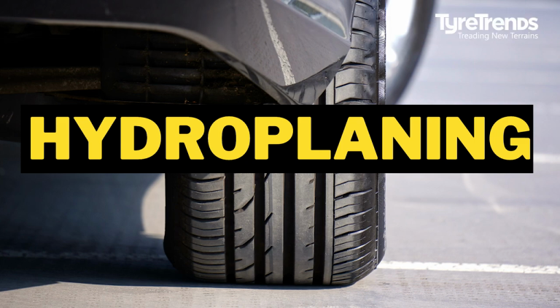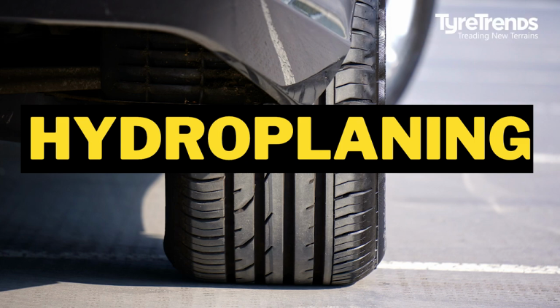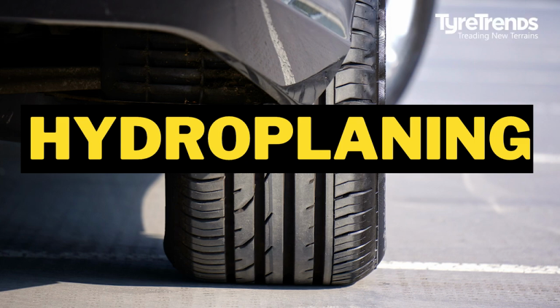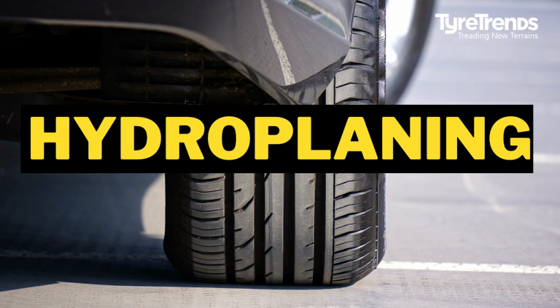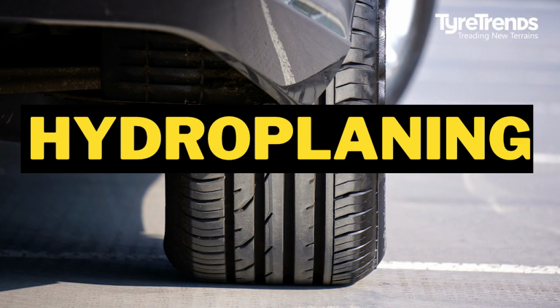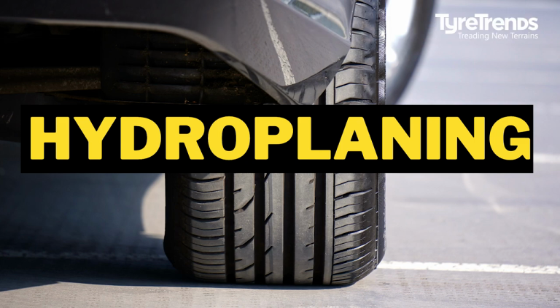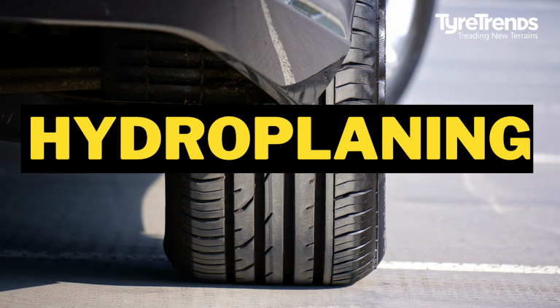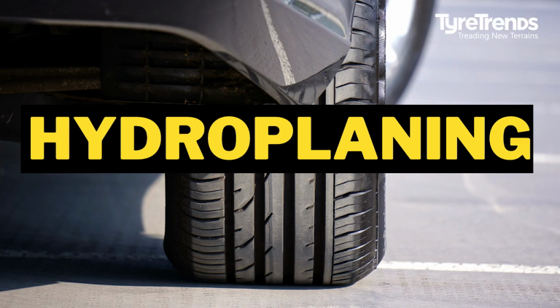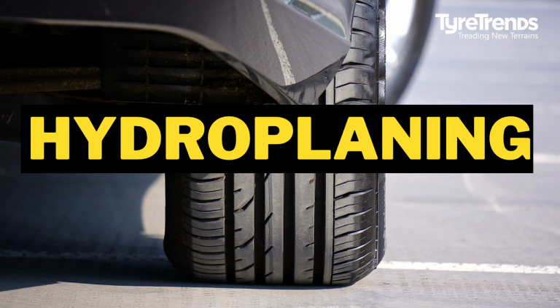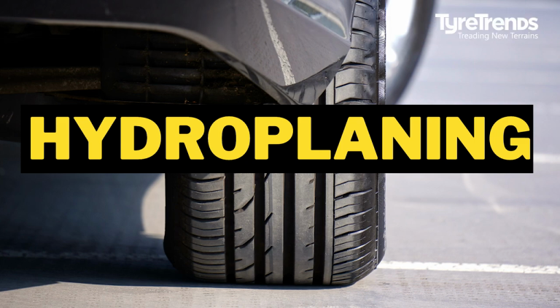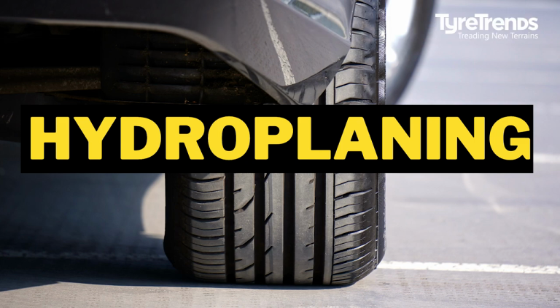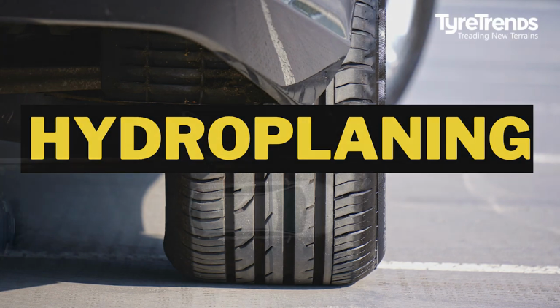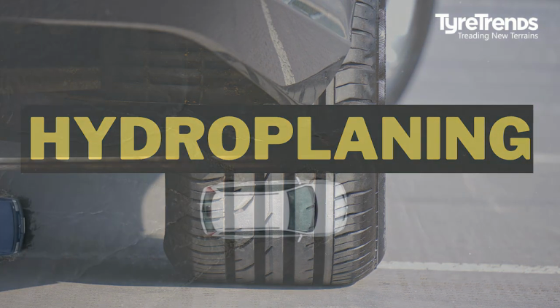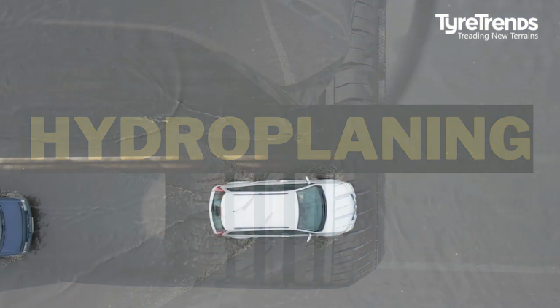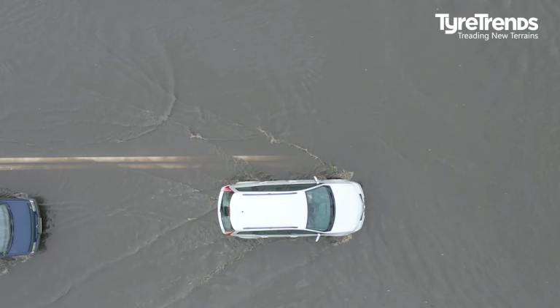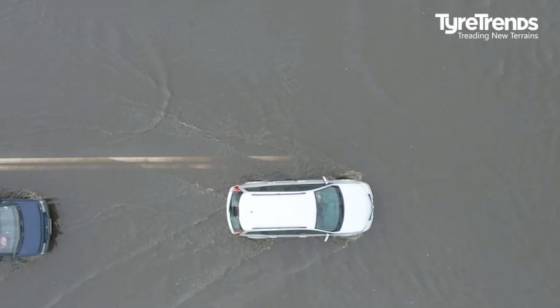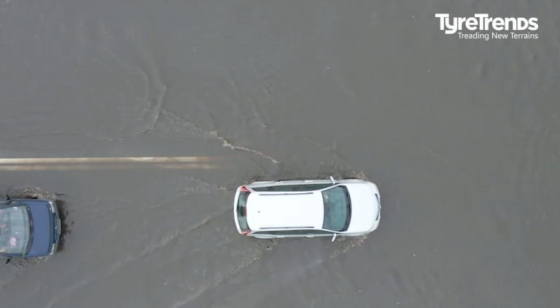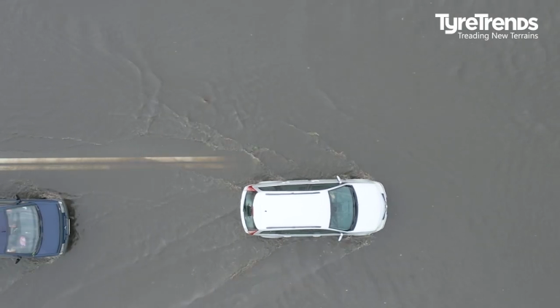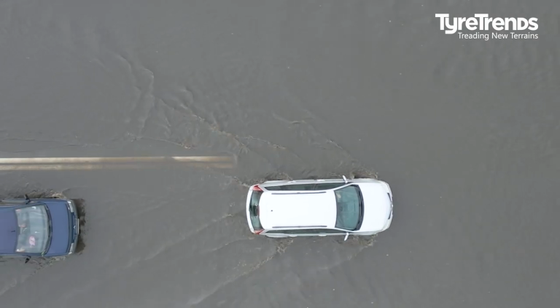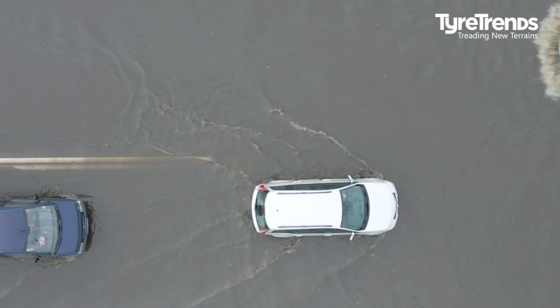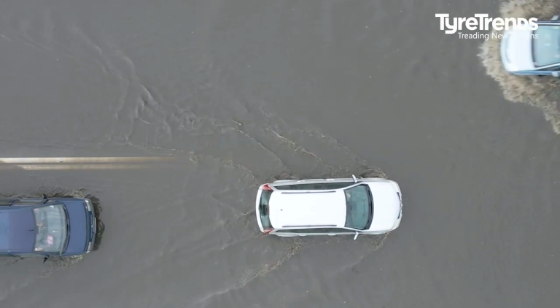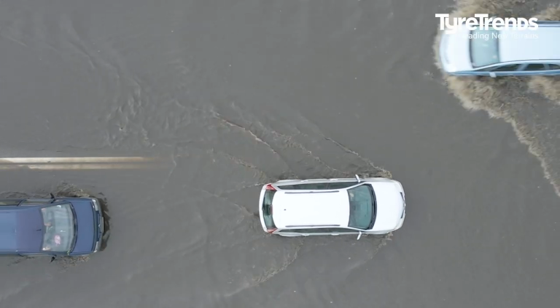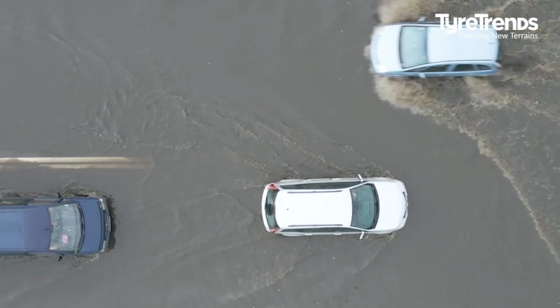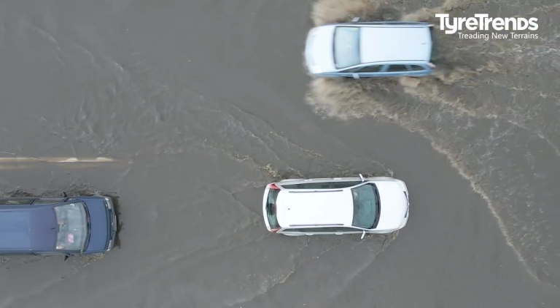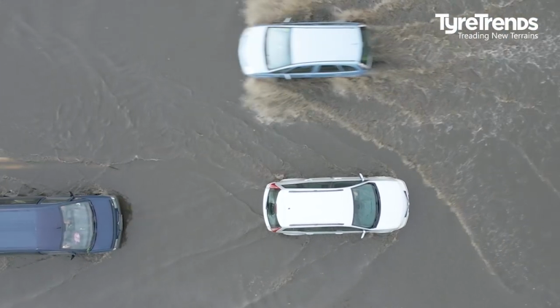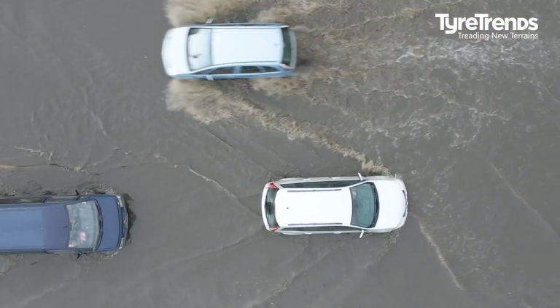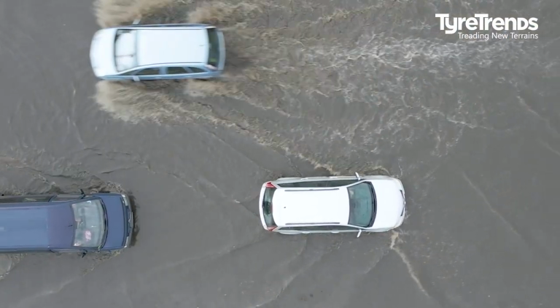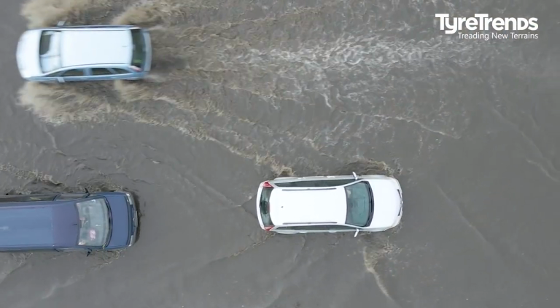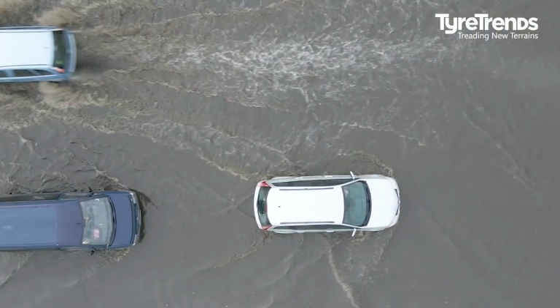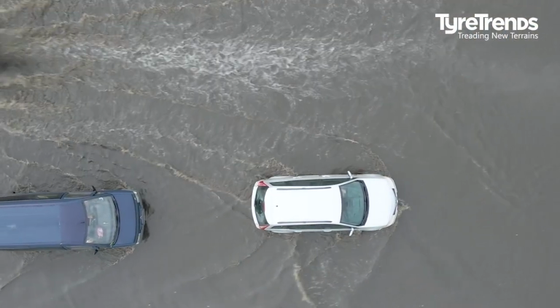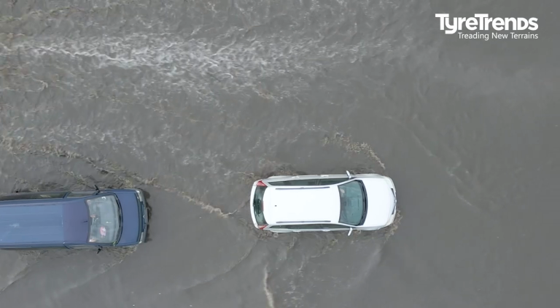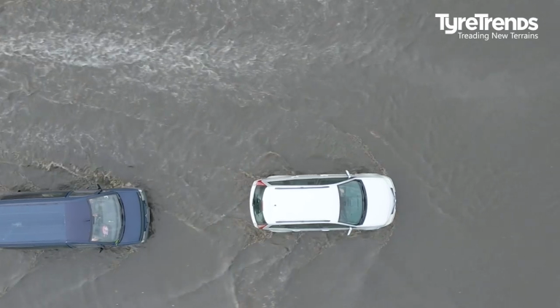Hydroplaning happens when the tires on your vehicle lose their grip on a road surface and instead travel on a film of water sitting on top of the road. Hydroplaning dramatically reduces the driver's ability to steer or brake.